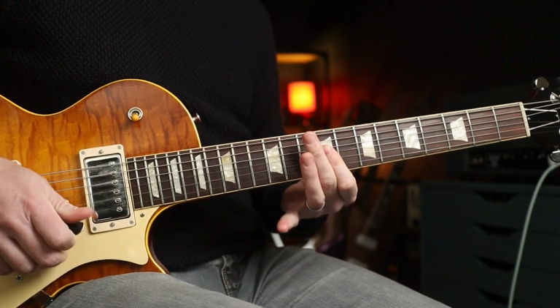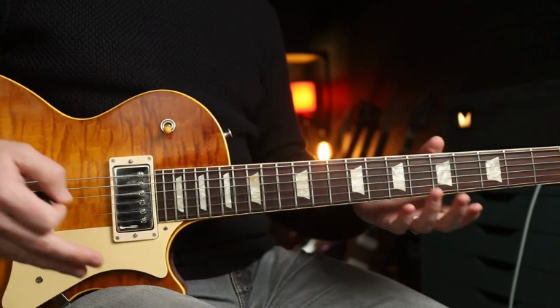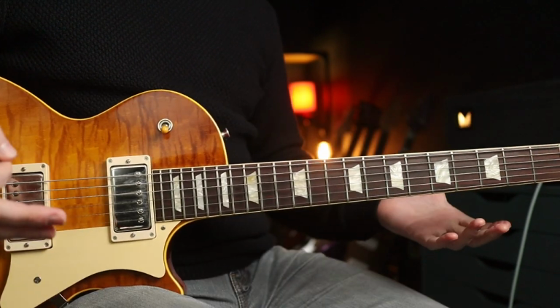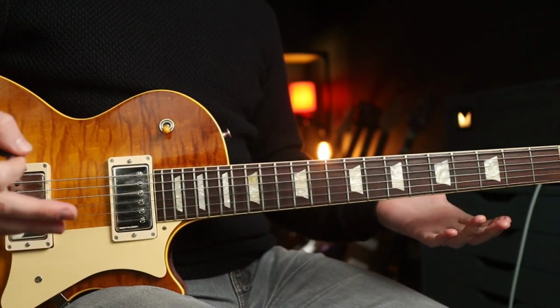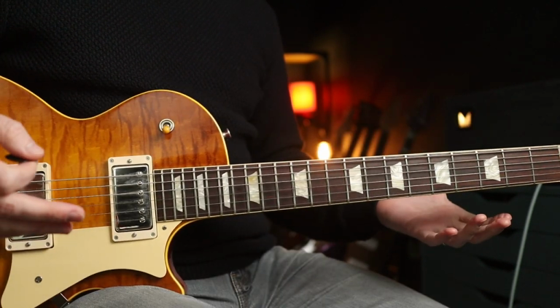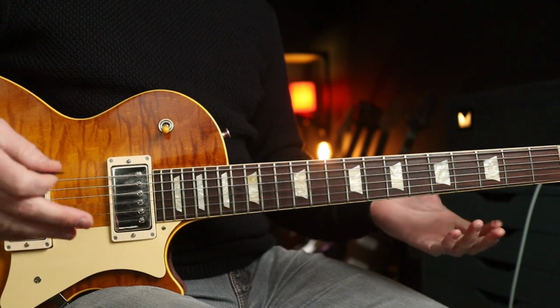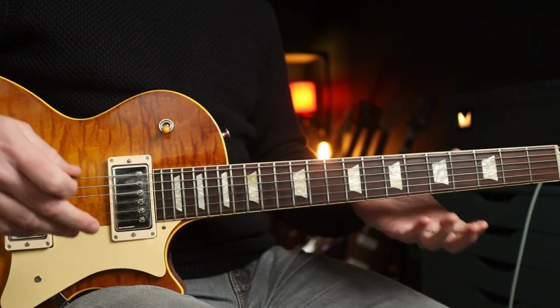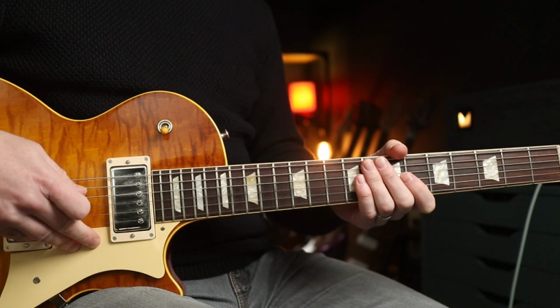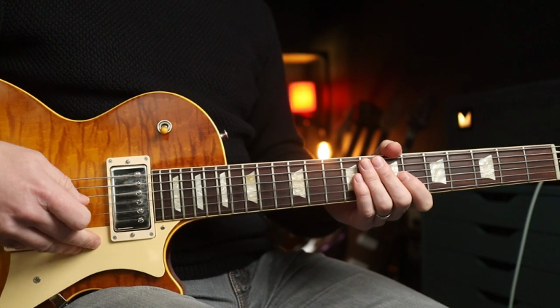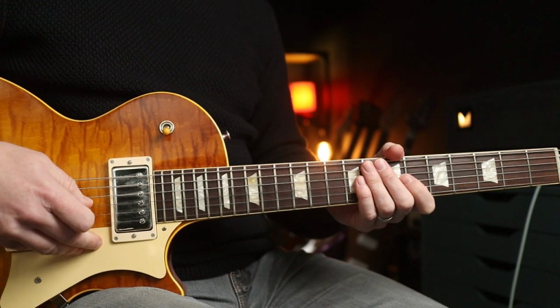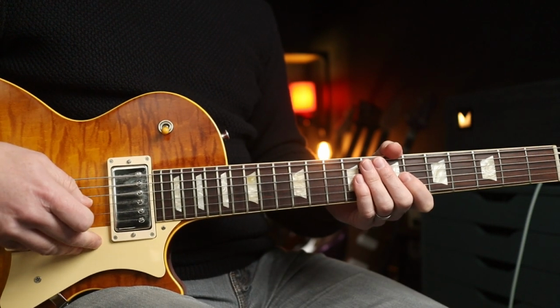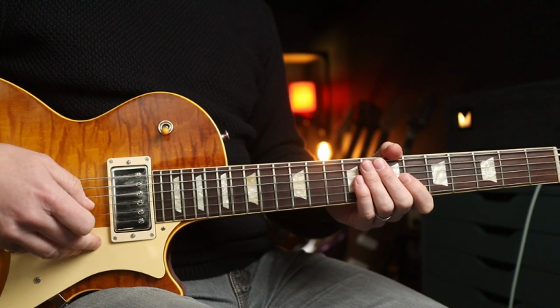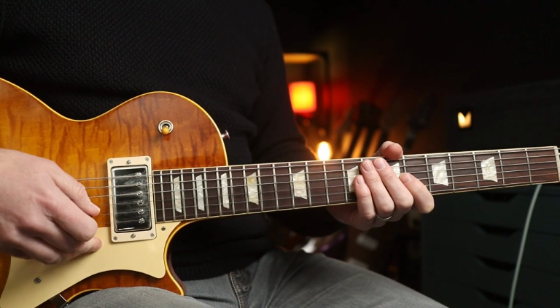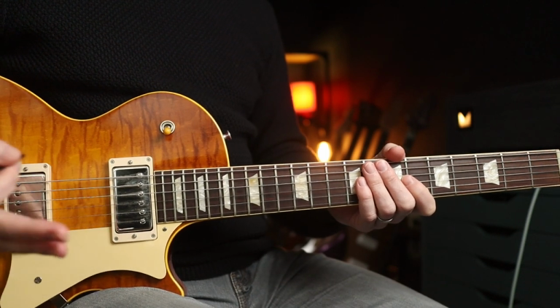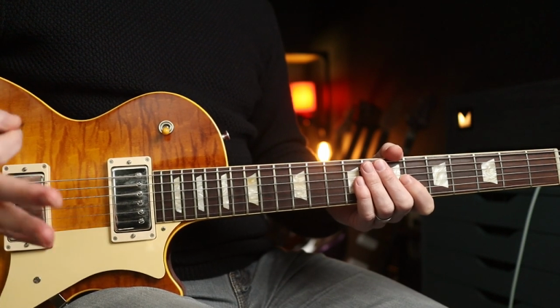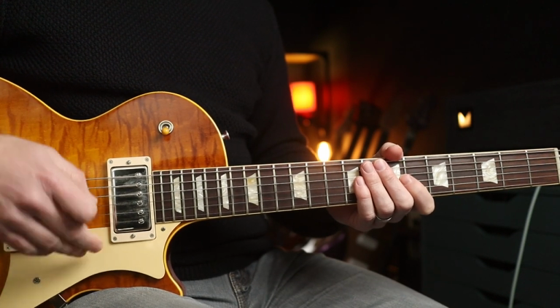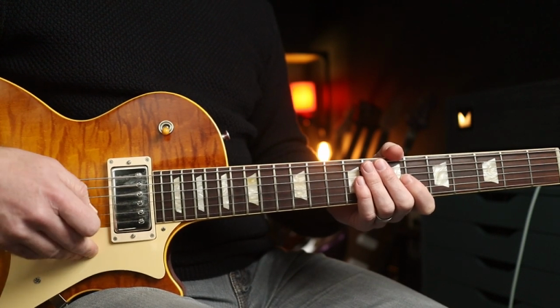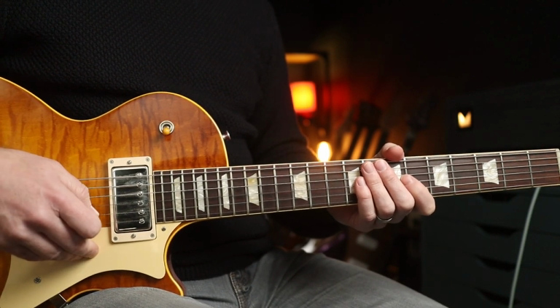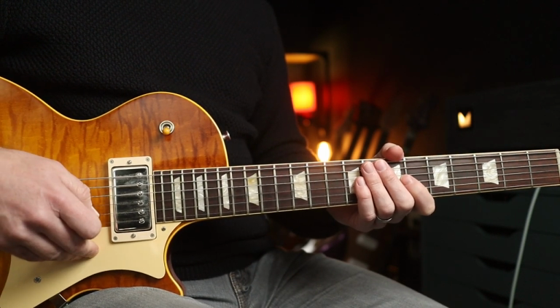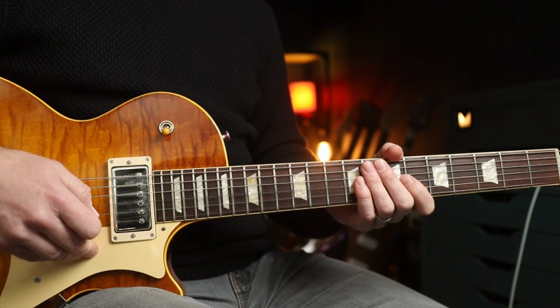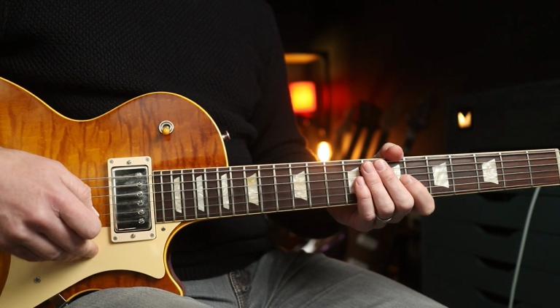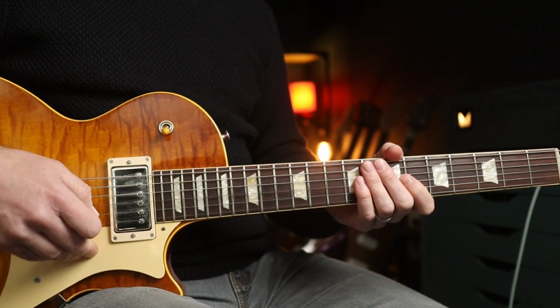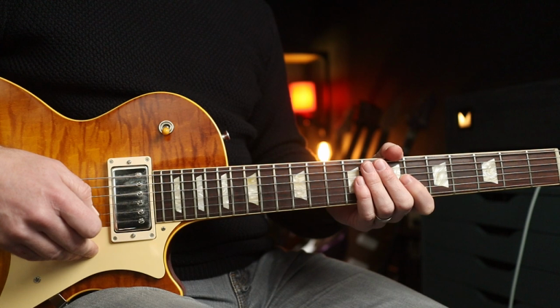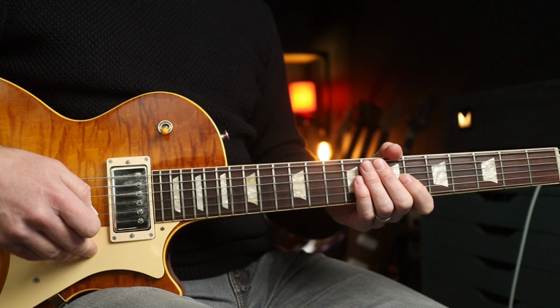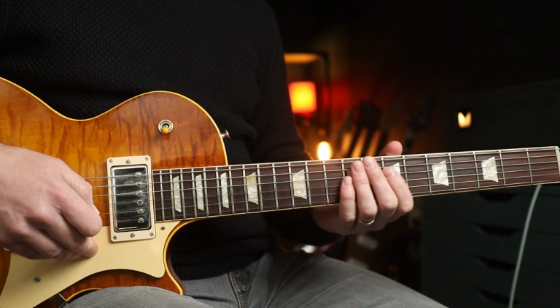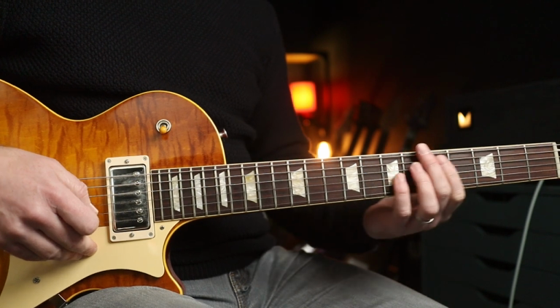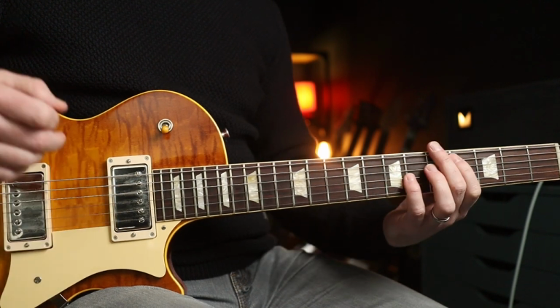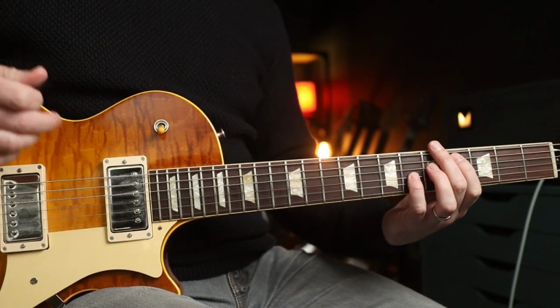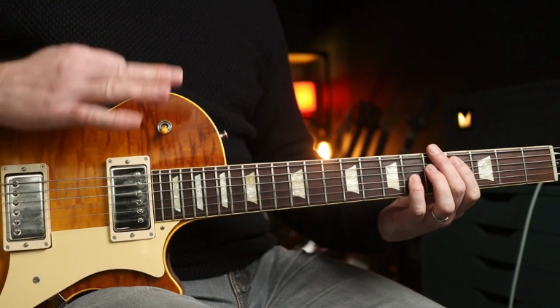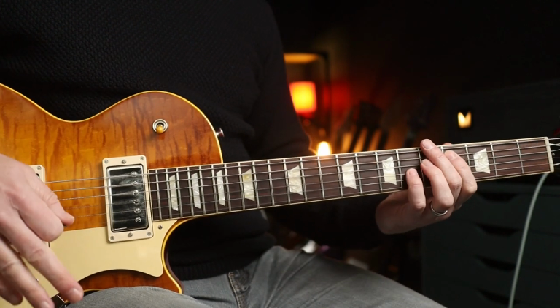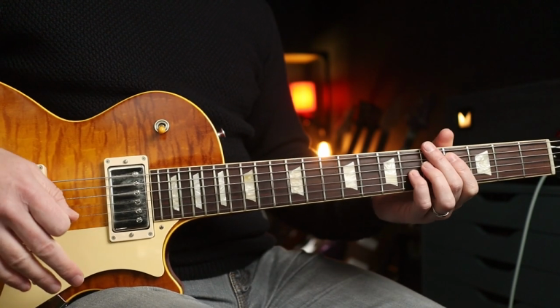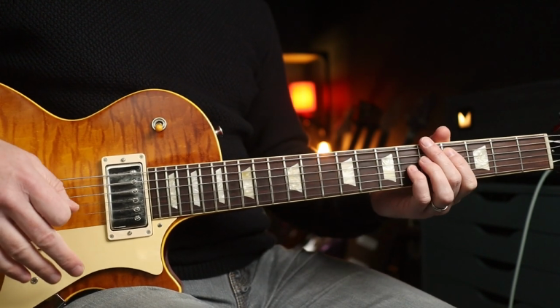Hello folks, in this lesson we're learning Machine Head by Bush, sort of celebrating 28 years since they released 16 Stone. So, why not?